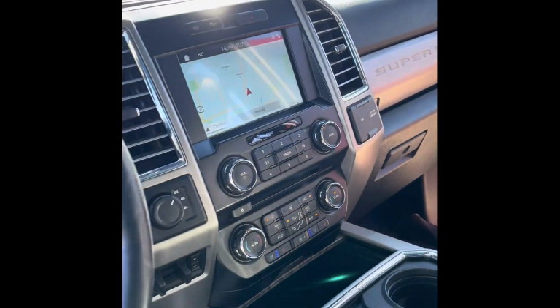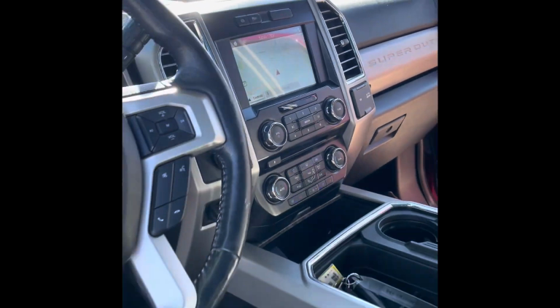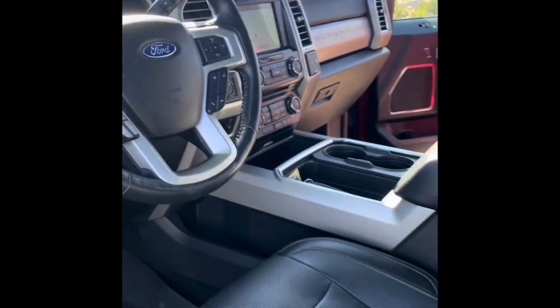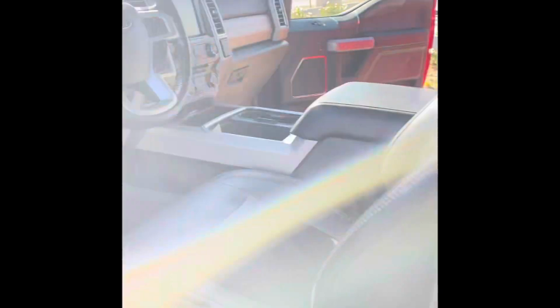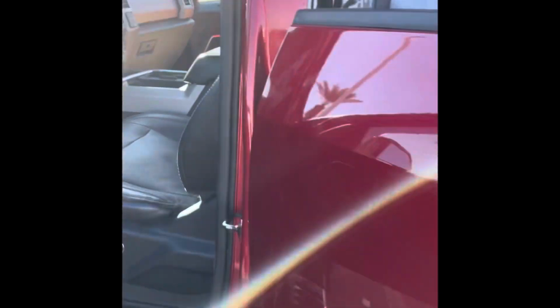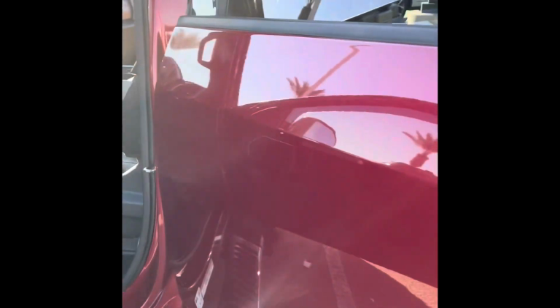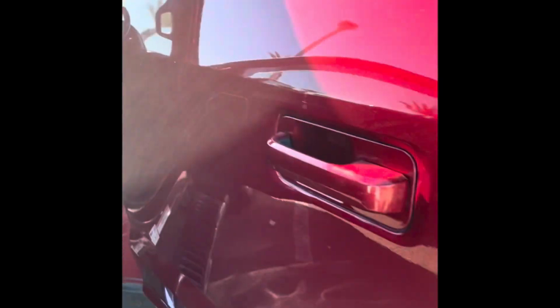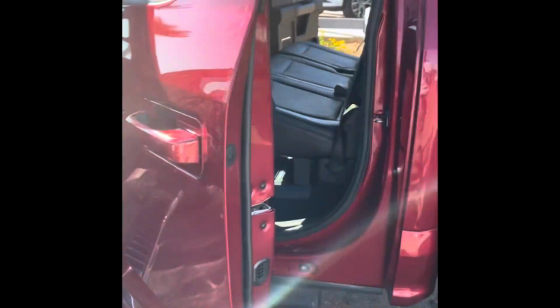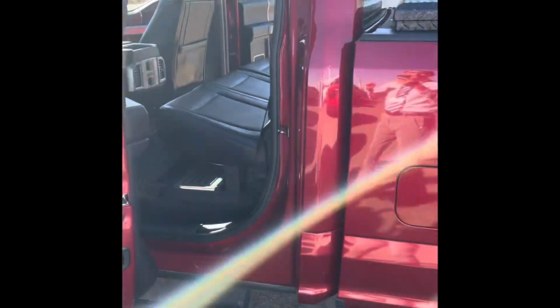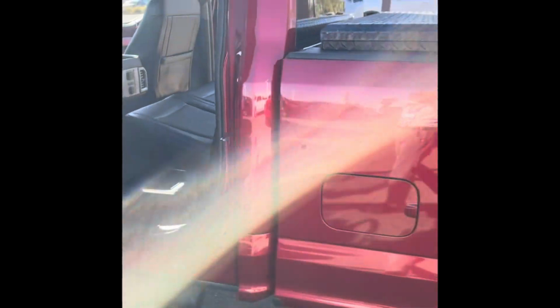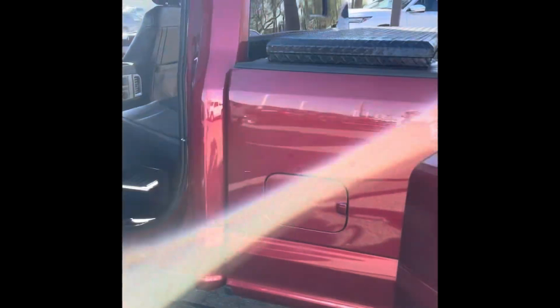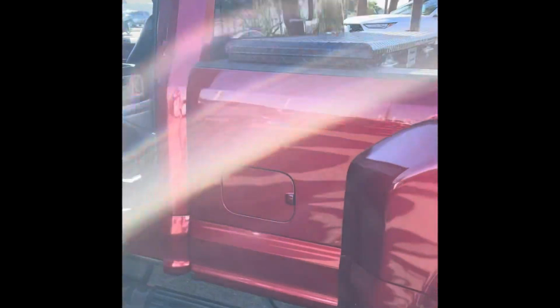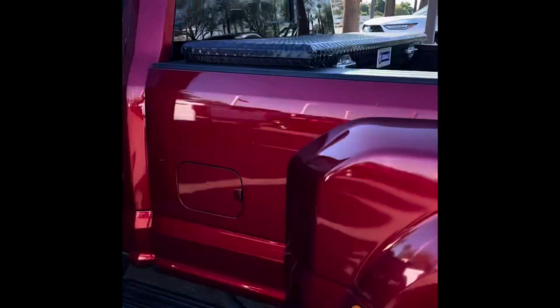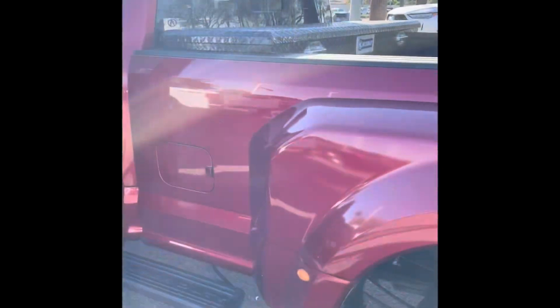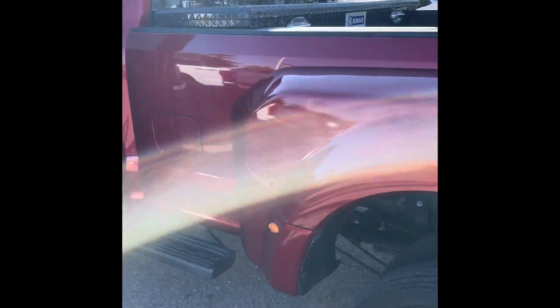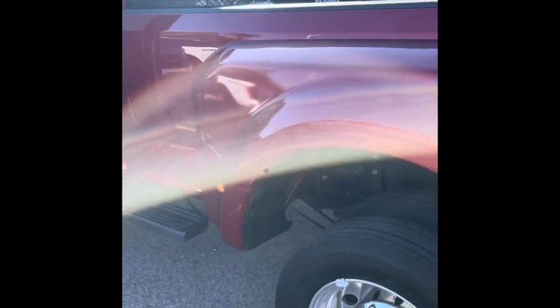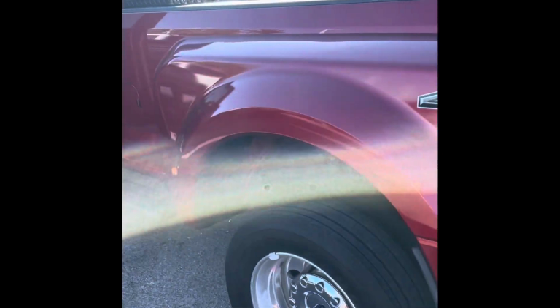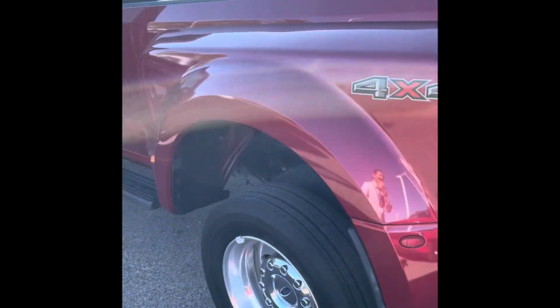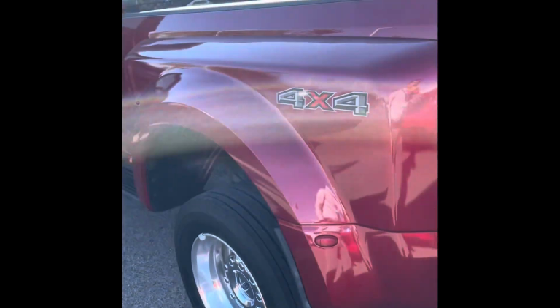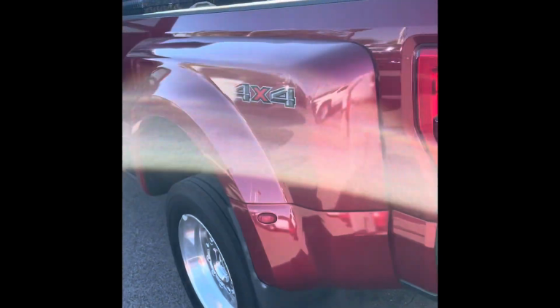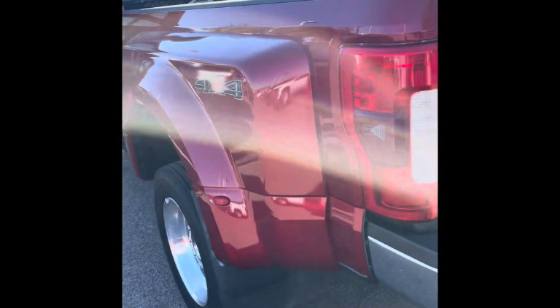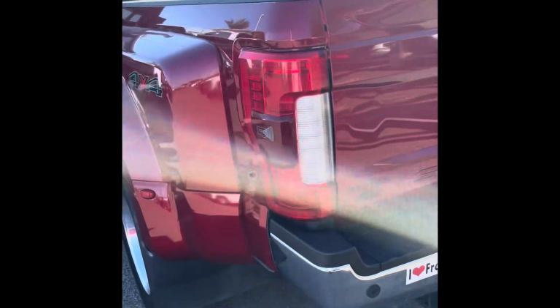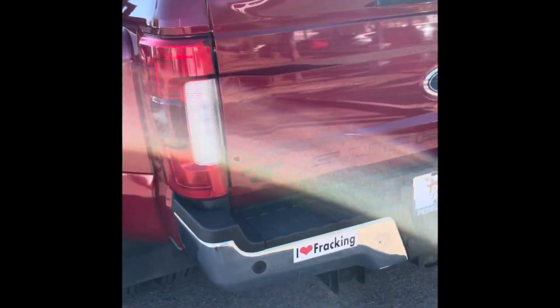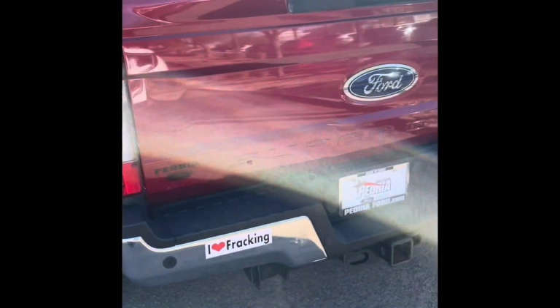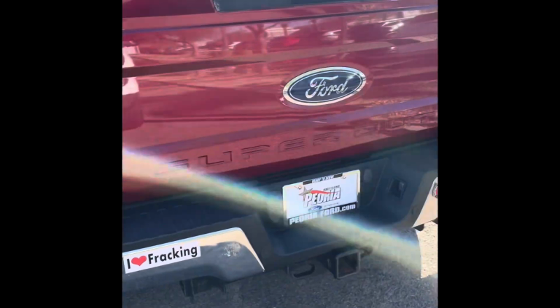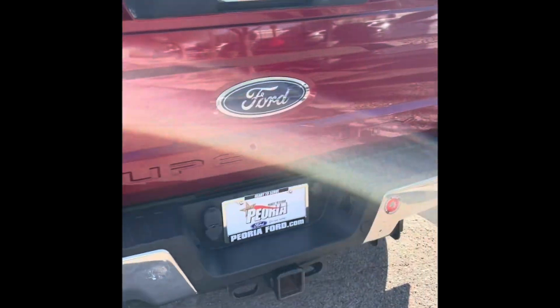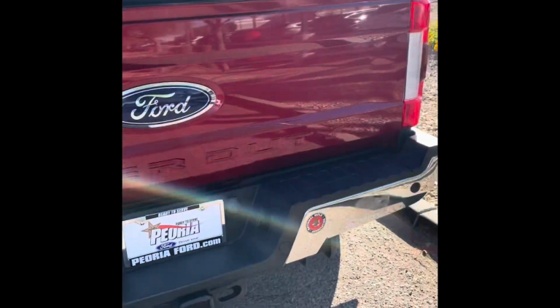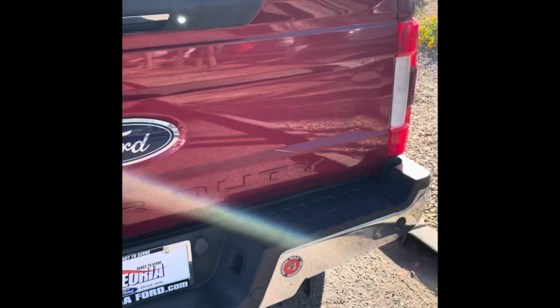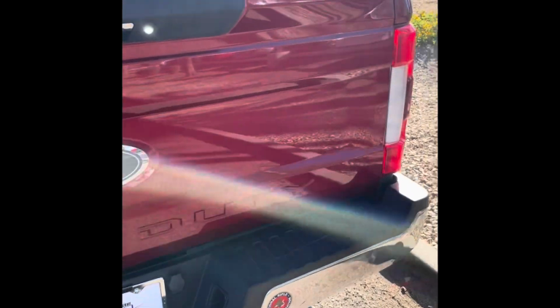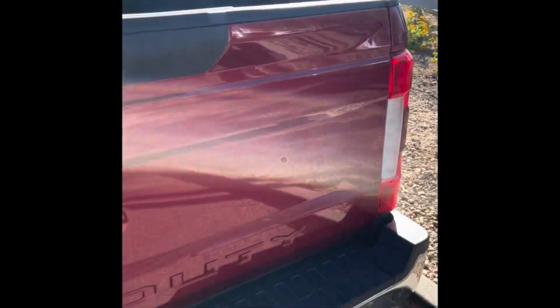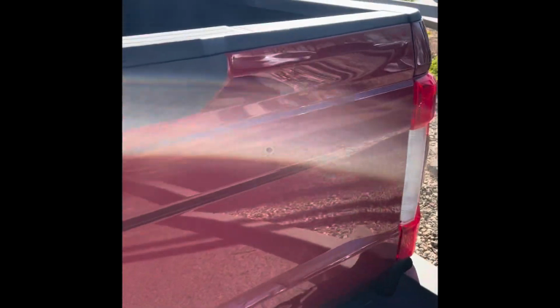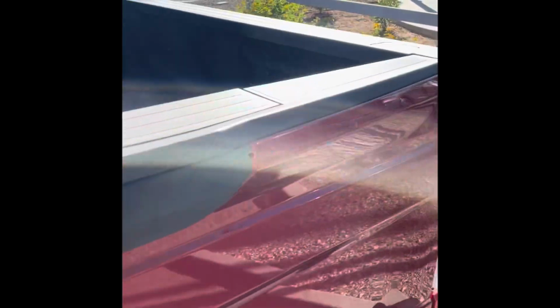For a 2017, it also has very low mileage — only 11,000 miles. Isn't that crazy for a Super Duty, especially a dually, when you'd think they'd be using it for heavy cargo and stuff like that?